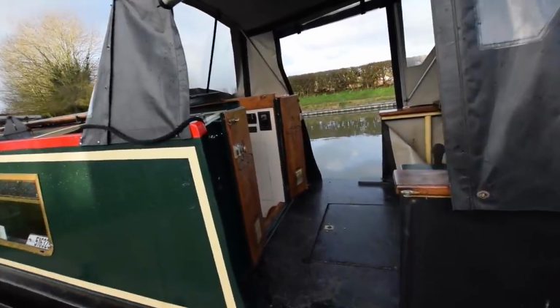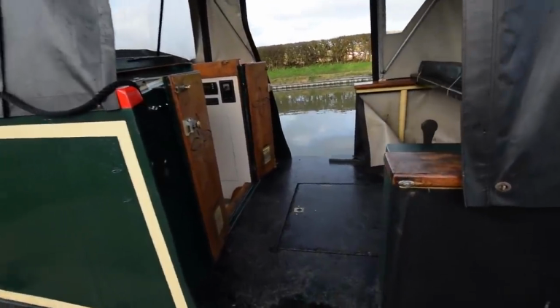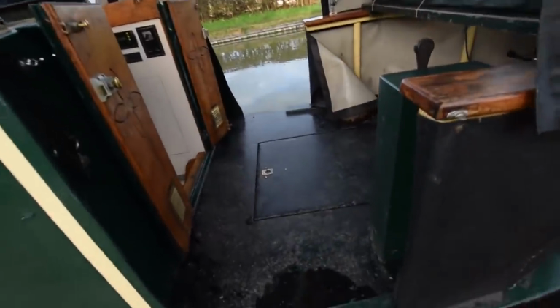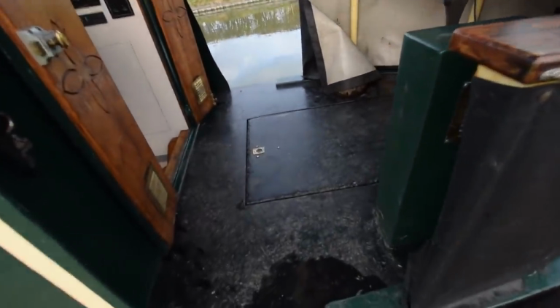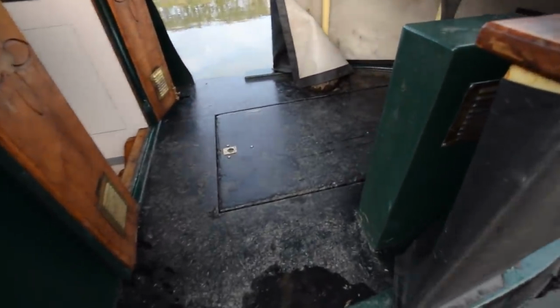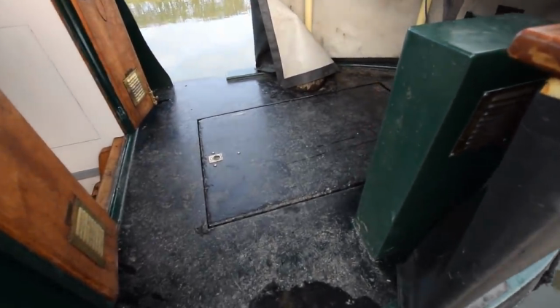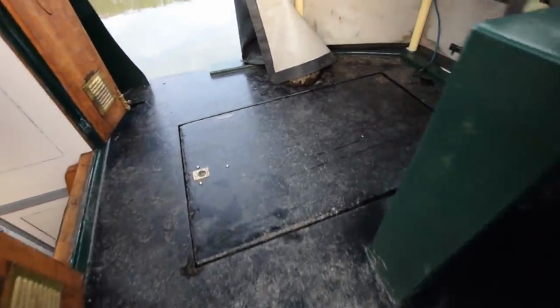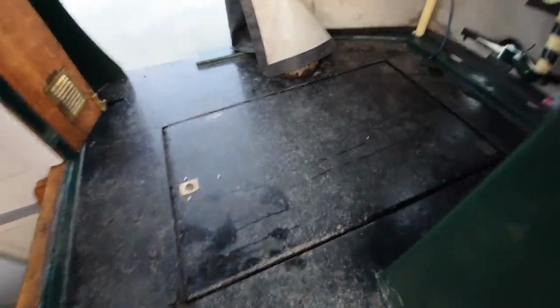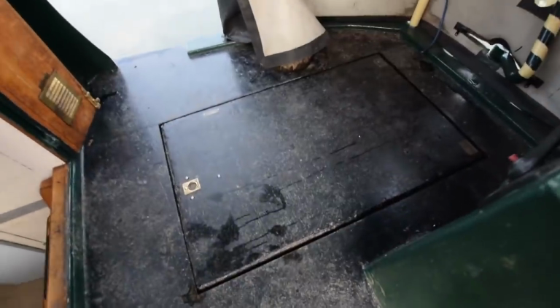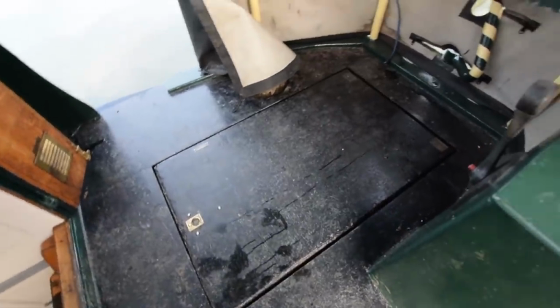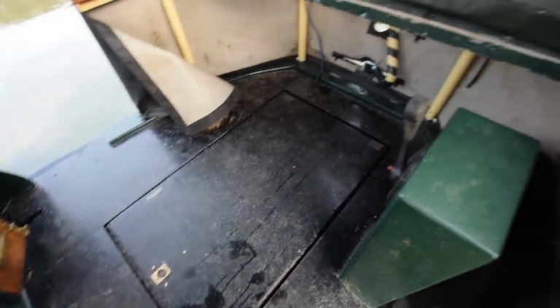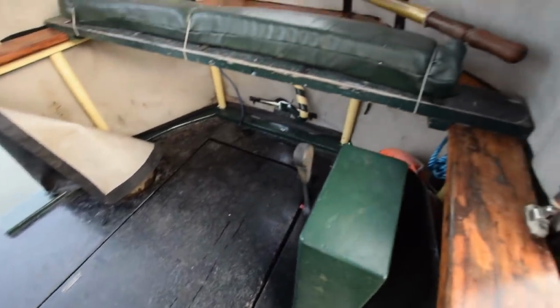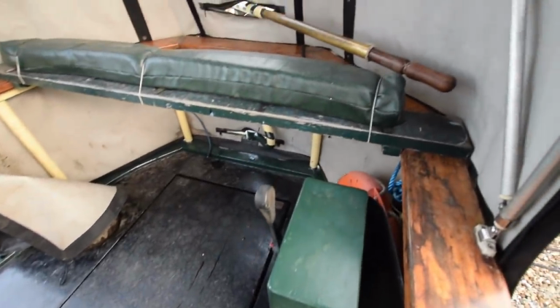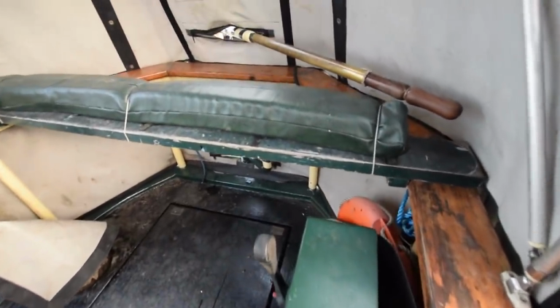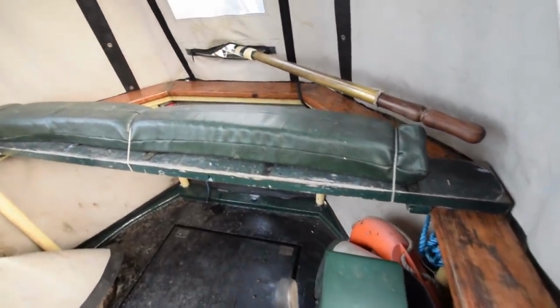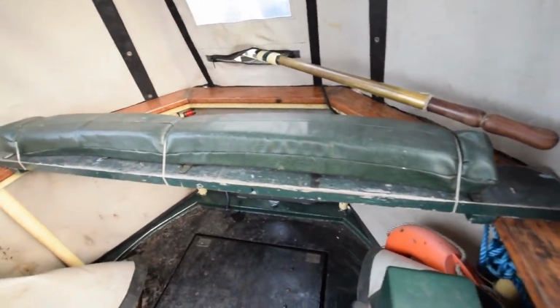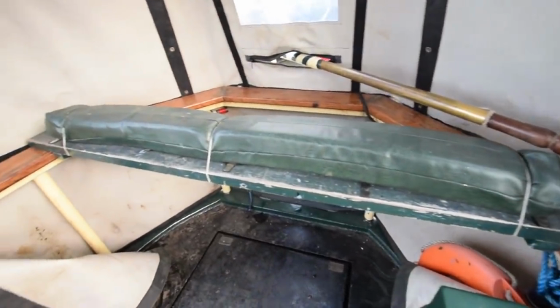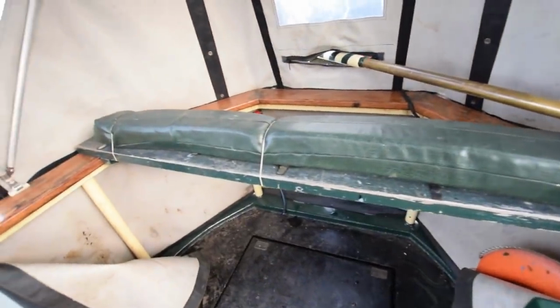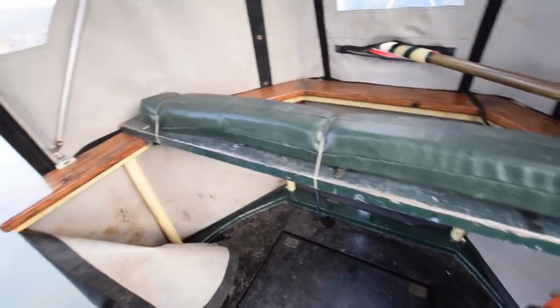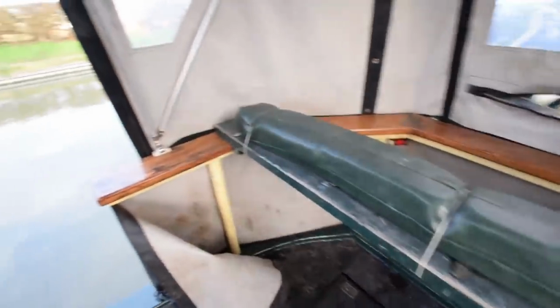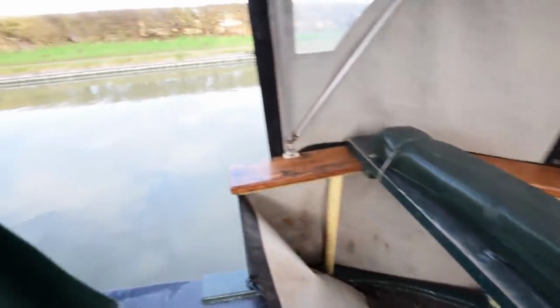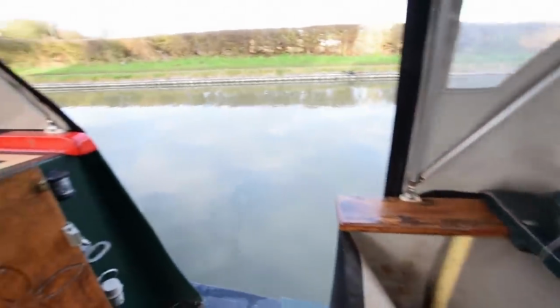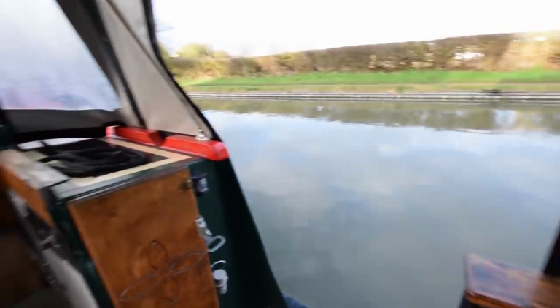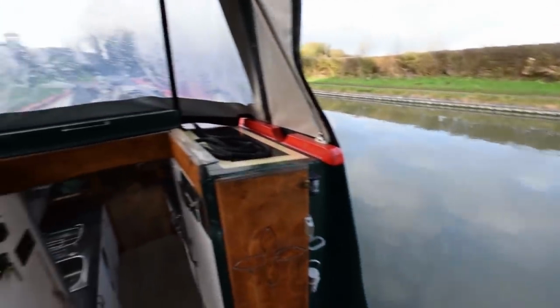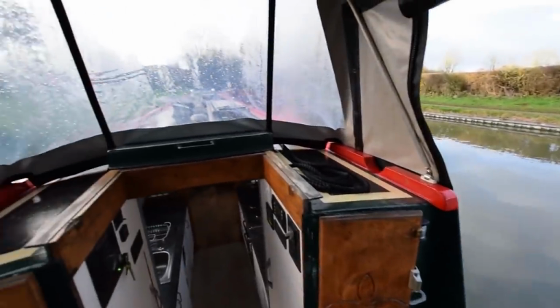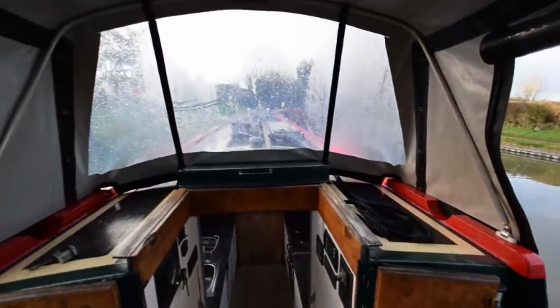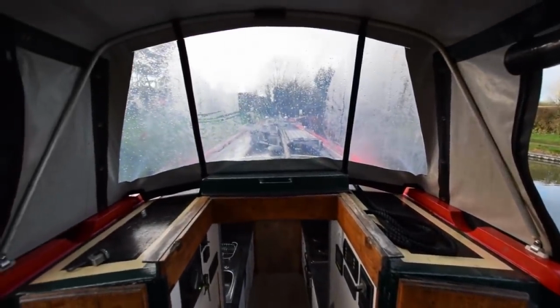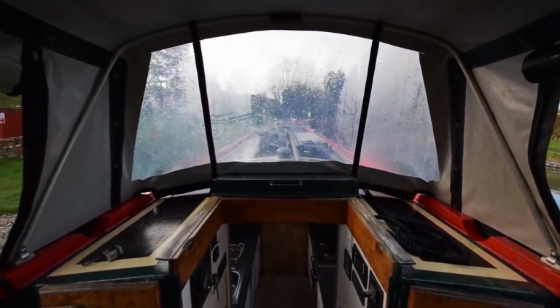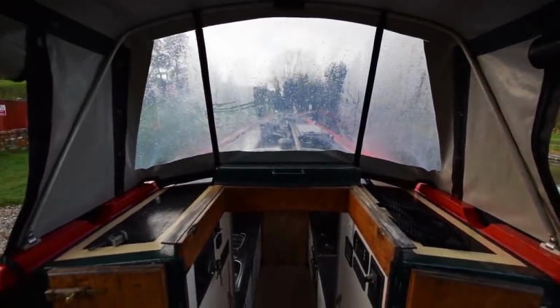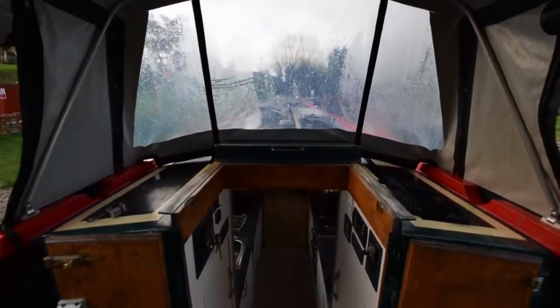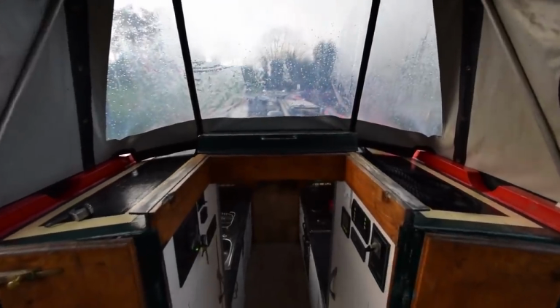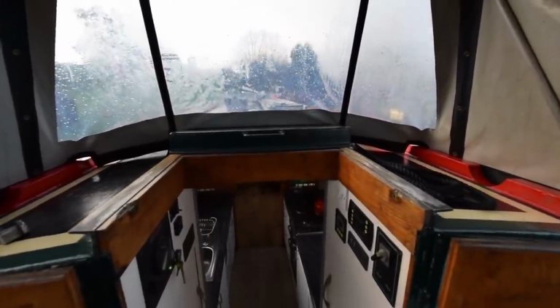The engine's under these deck boards here — that's a Beta 38, regularly serviced, last serviced in December 2019. There's a comfortable seat across the back deck and a very good sized stern deck, over six feet long.